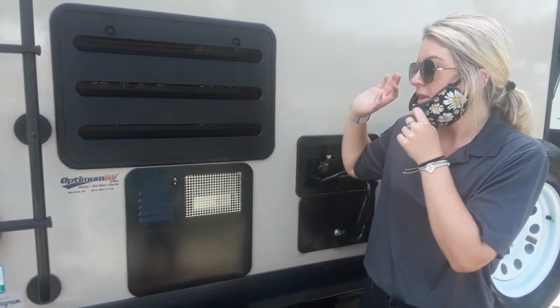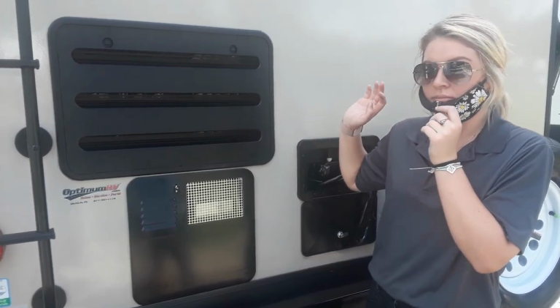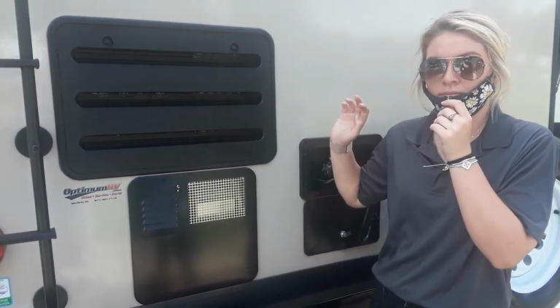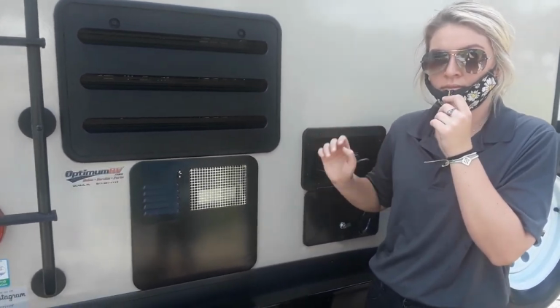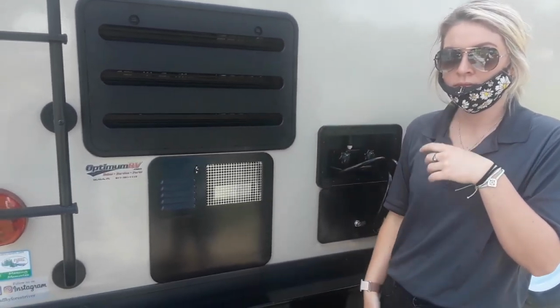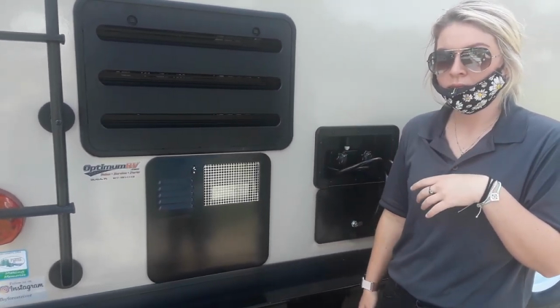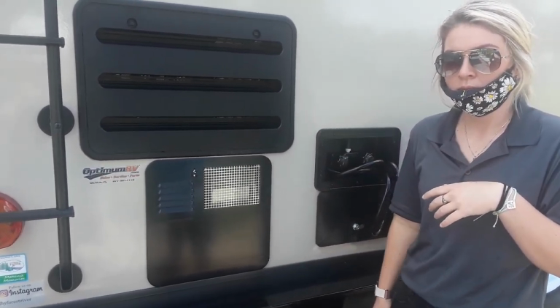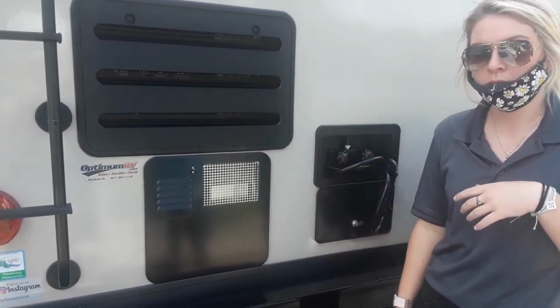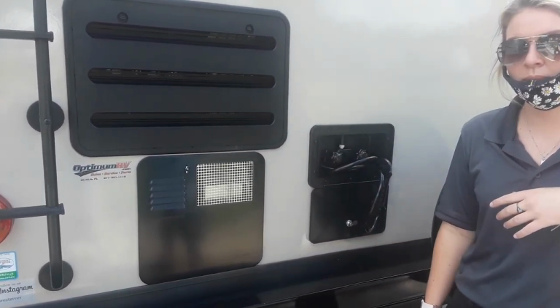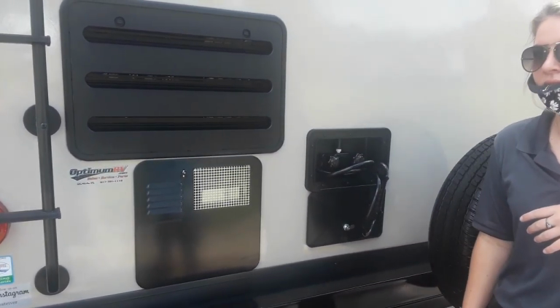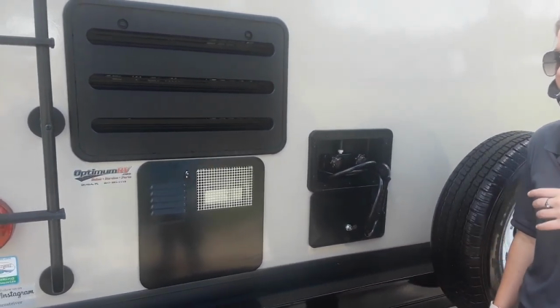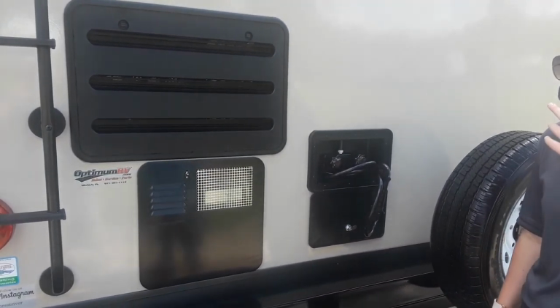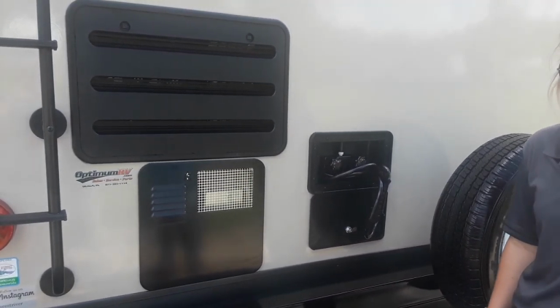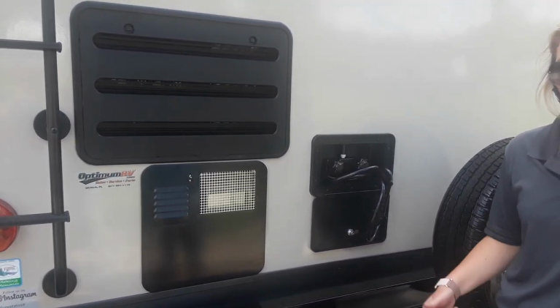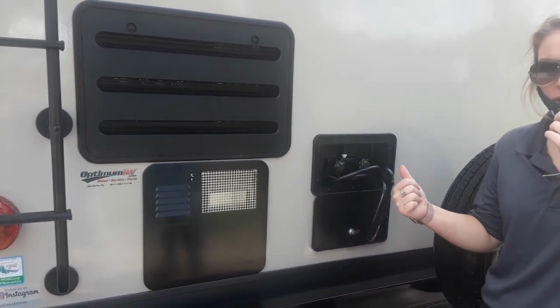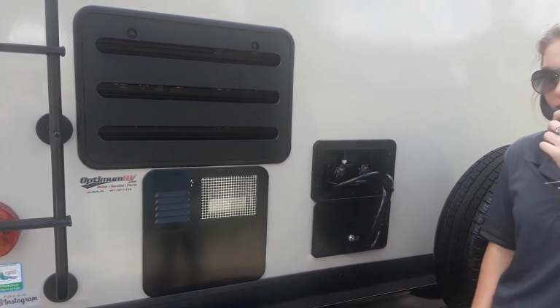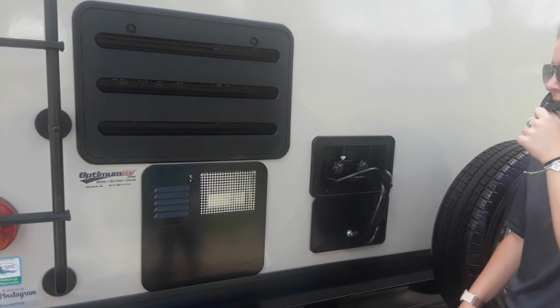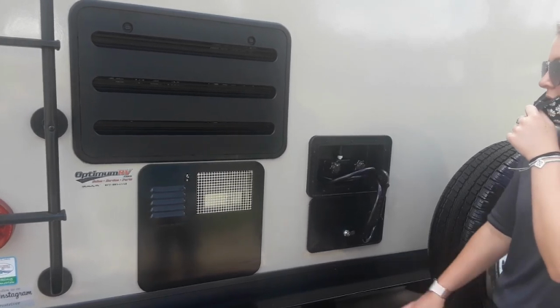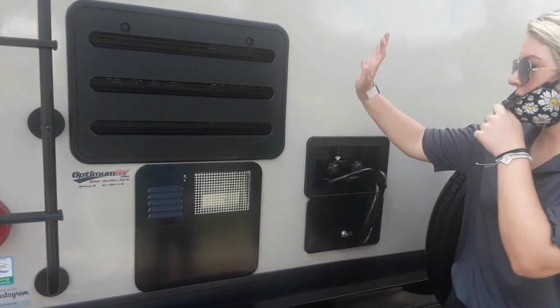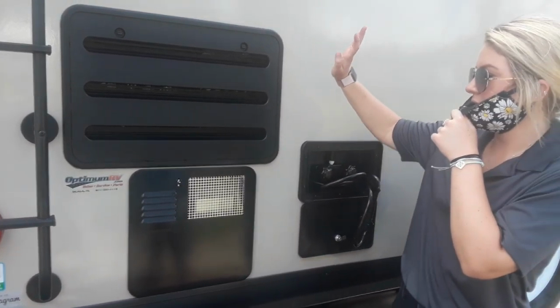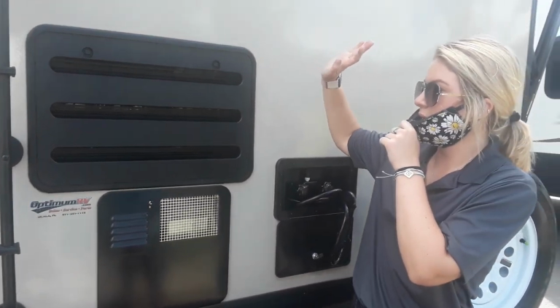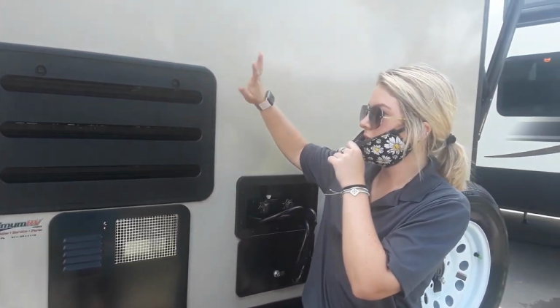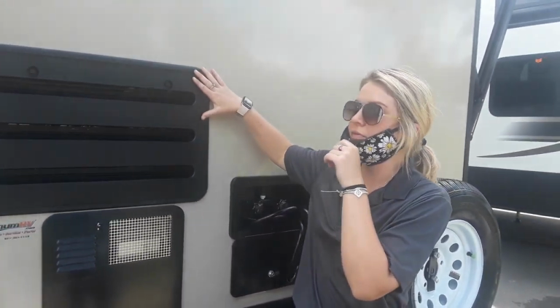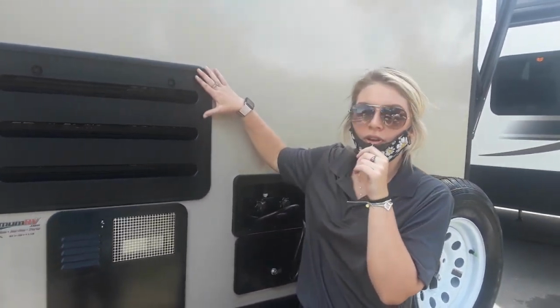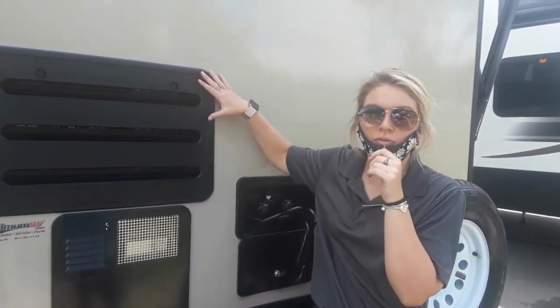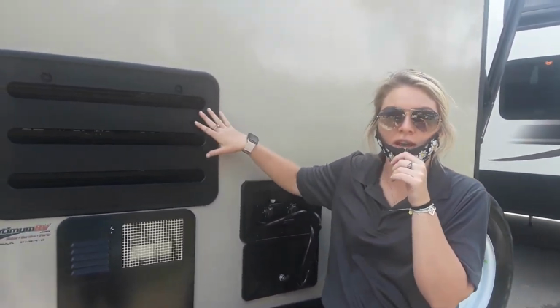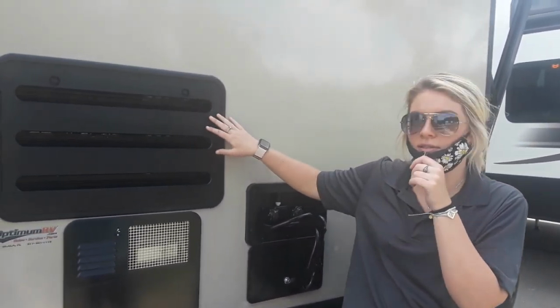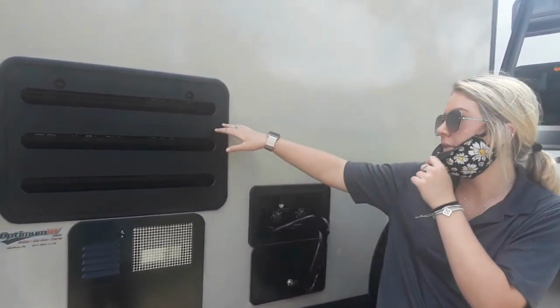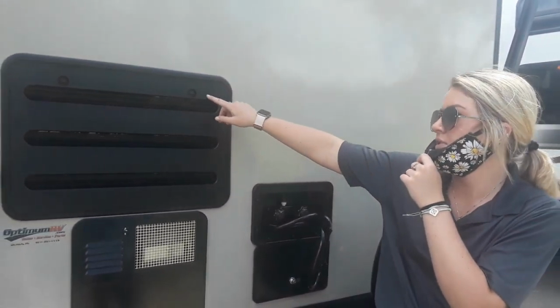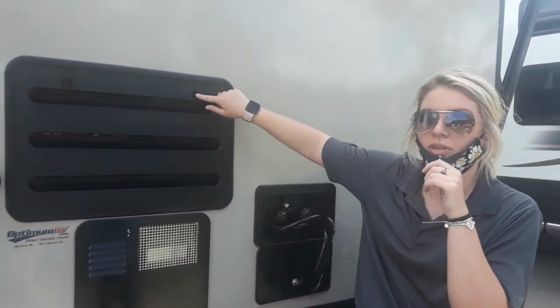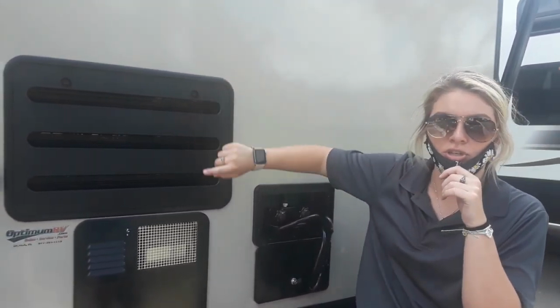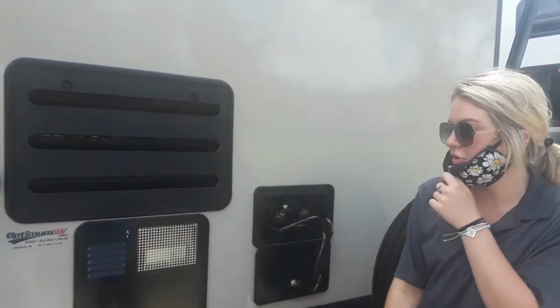I don't know if I have the little tool with me though. We might have an open one — I can see if we have a little one. And then this right here is the back of your fridge, so if you have to access that, these little things just unscrew.